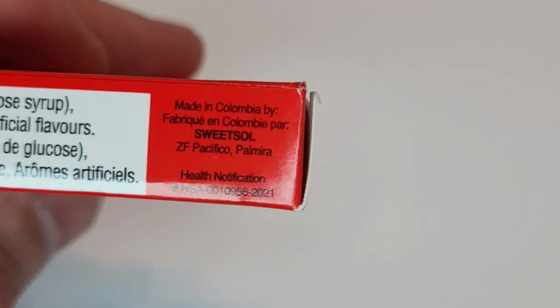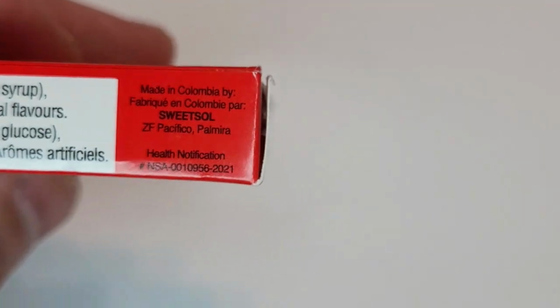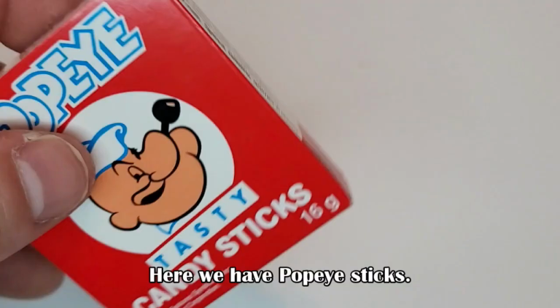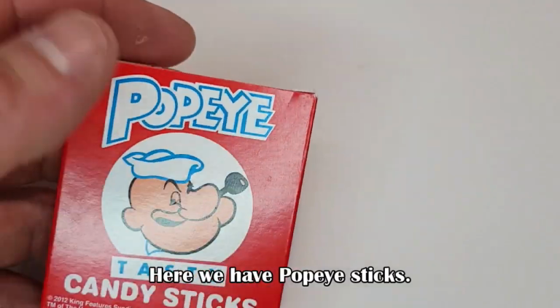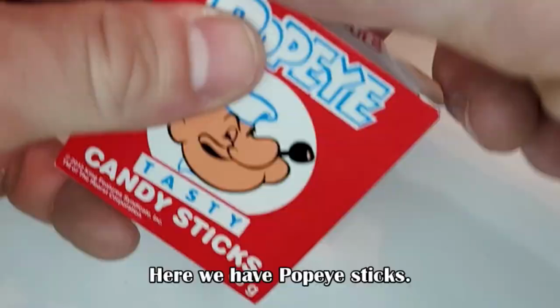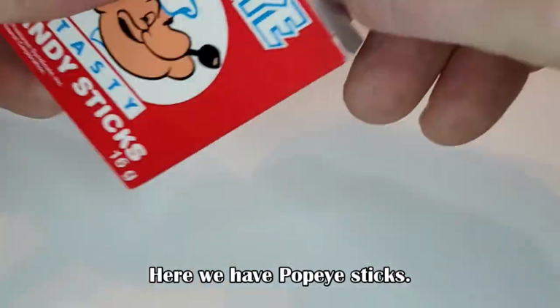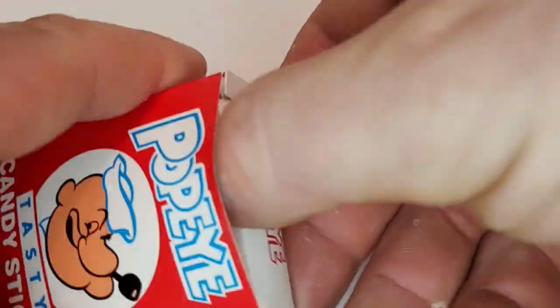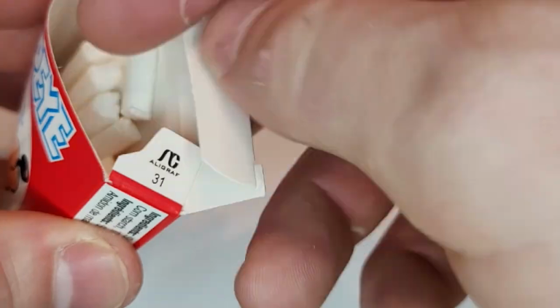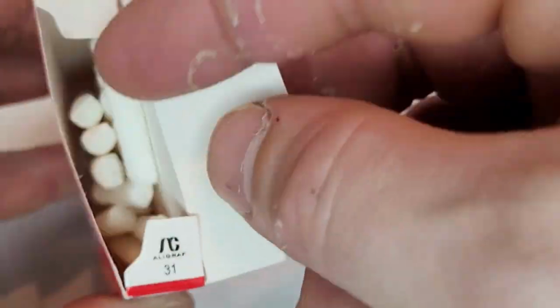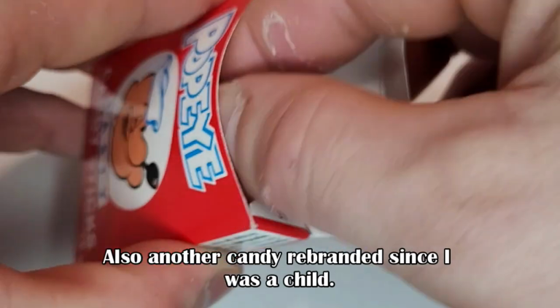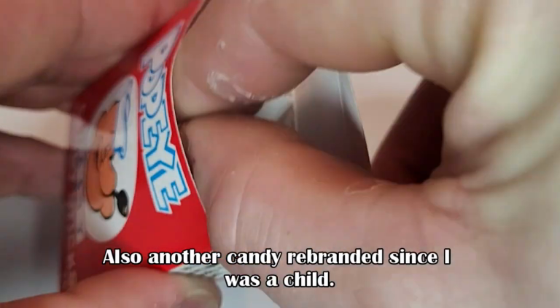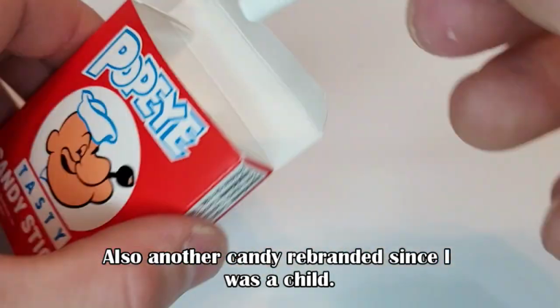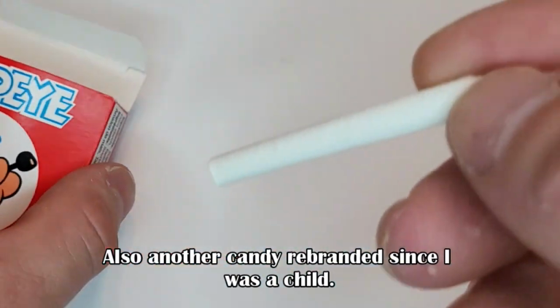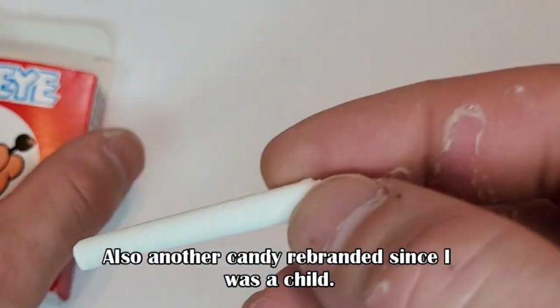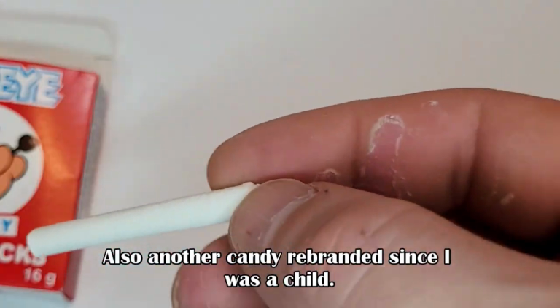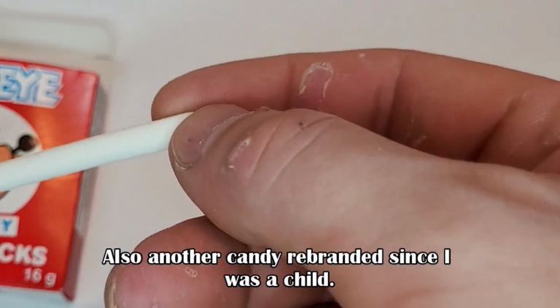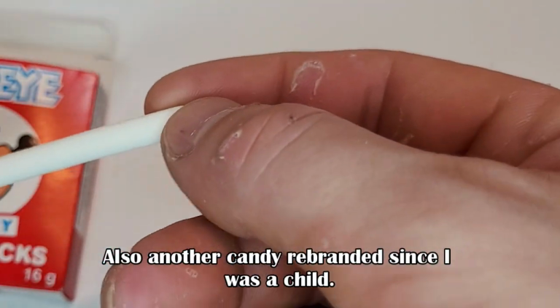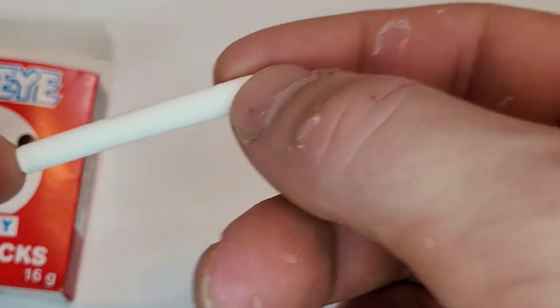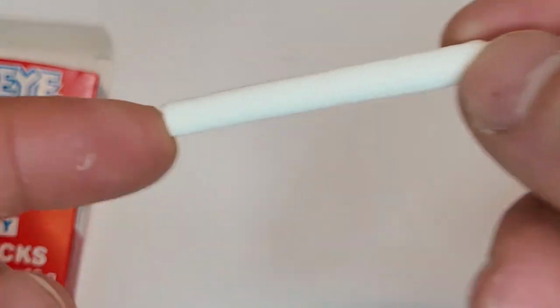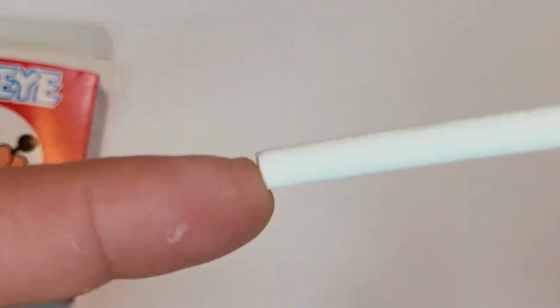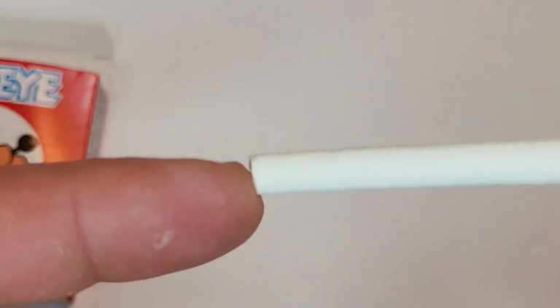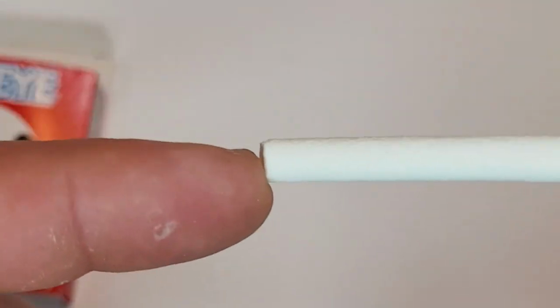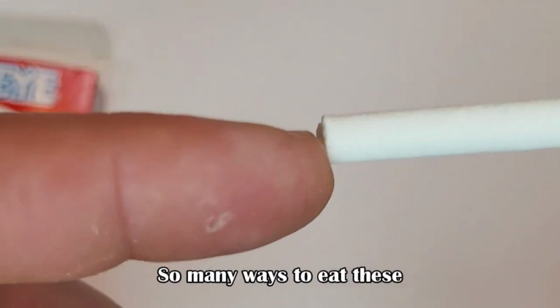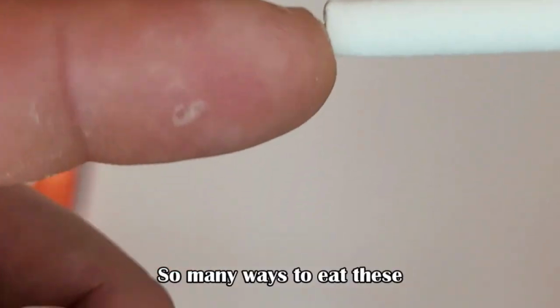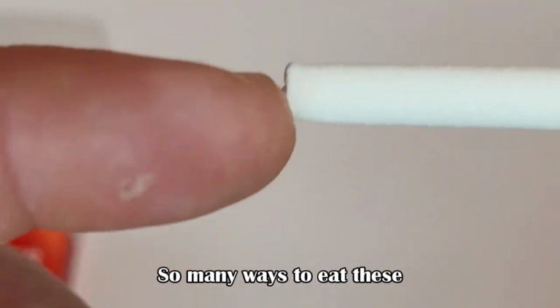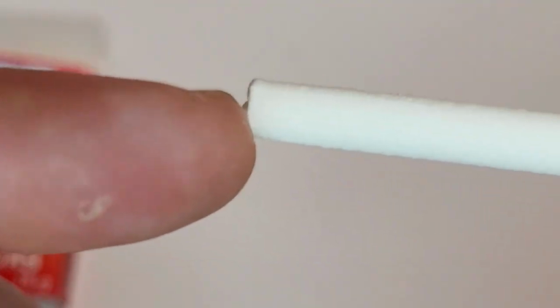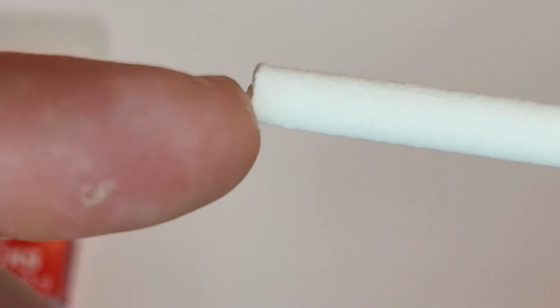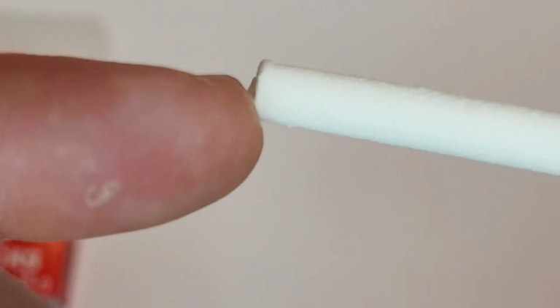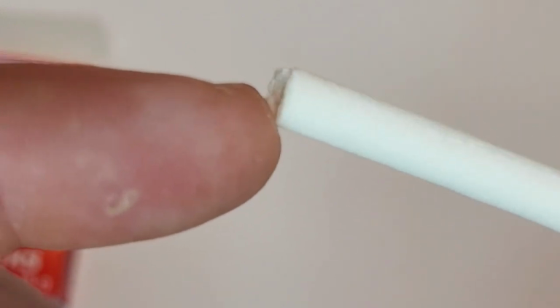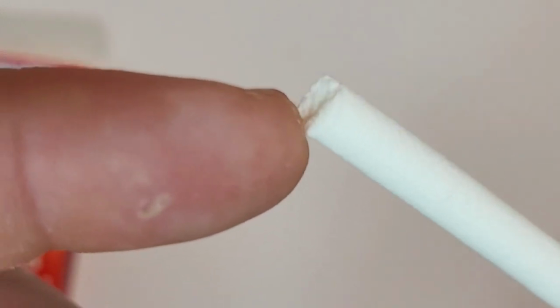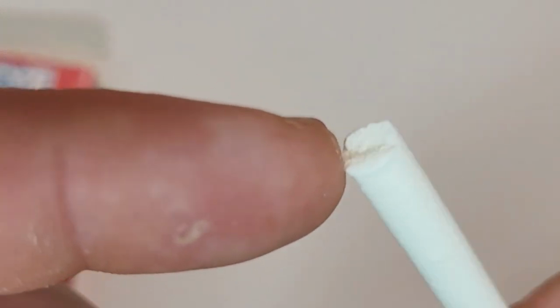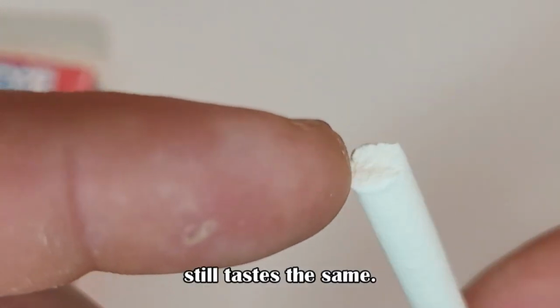Here we have Popeye's sticks, also another candy rebranded since I was a child. So many ways to eat these. Still tastes the same.